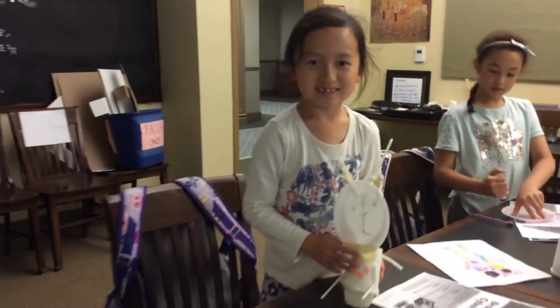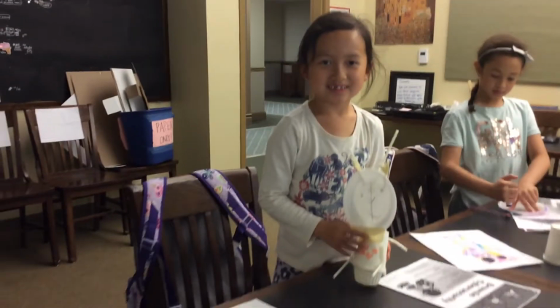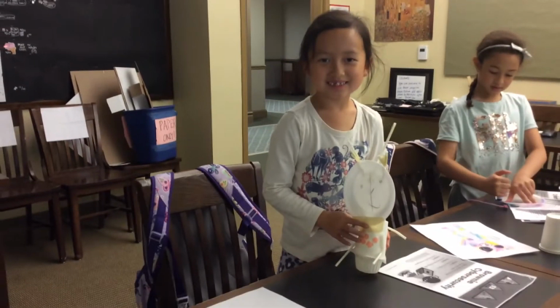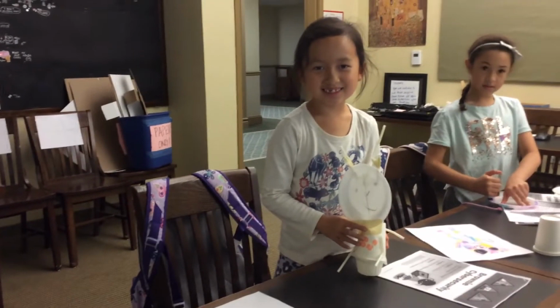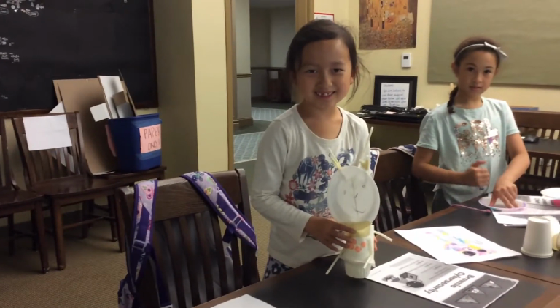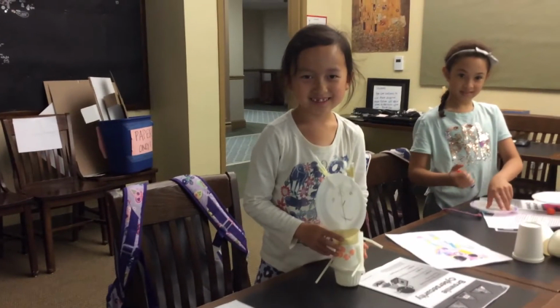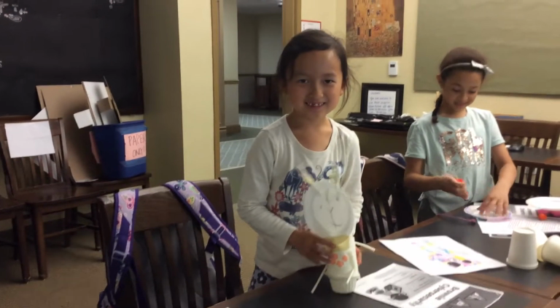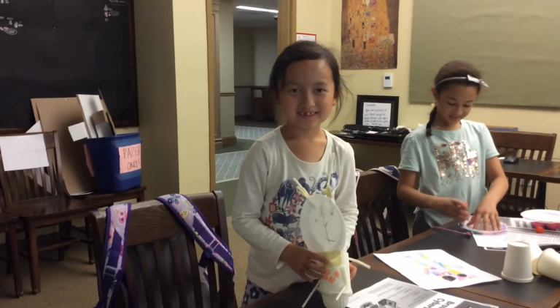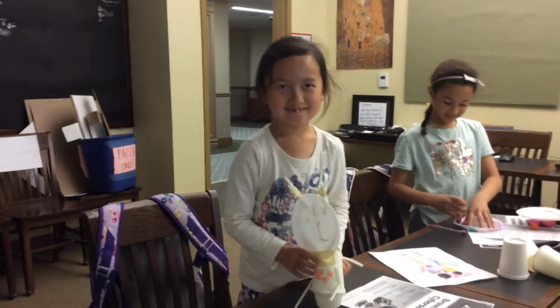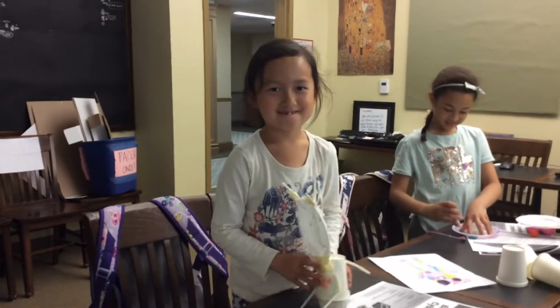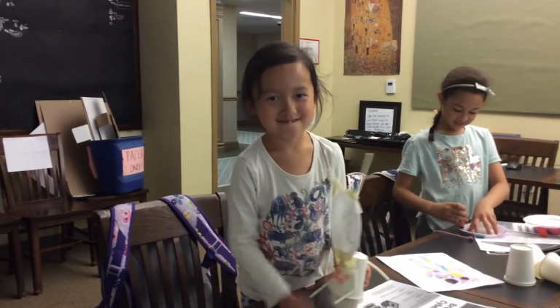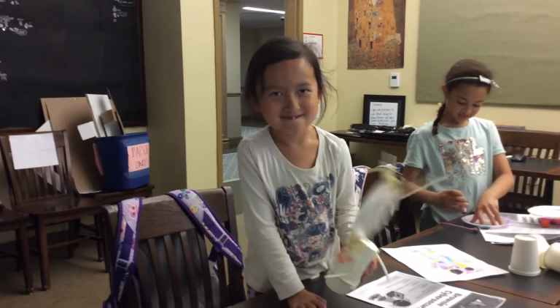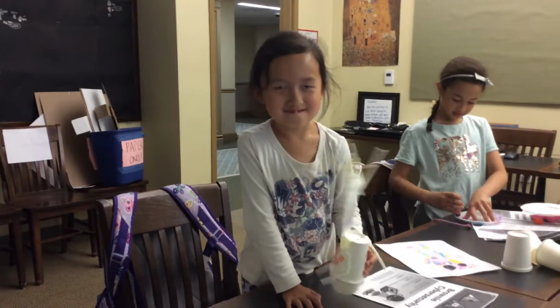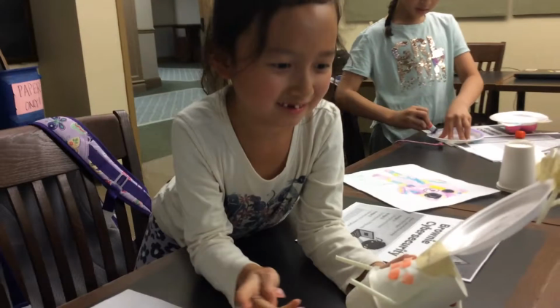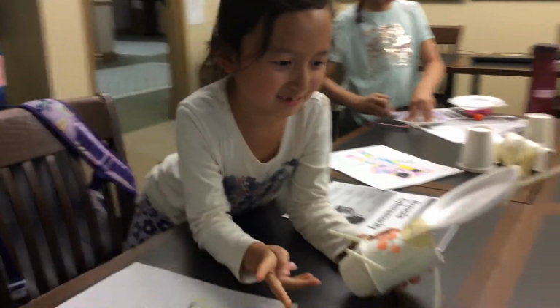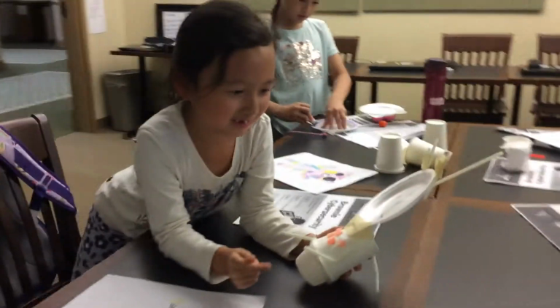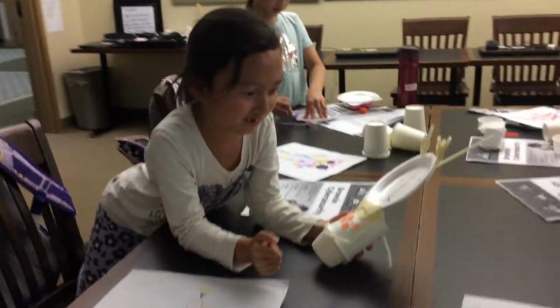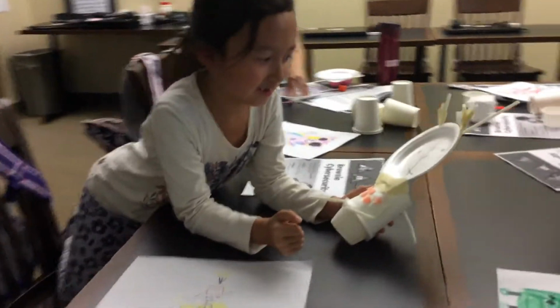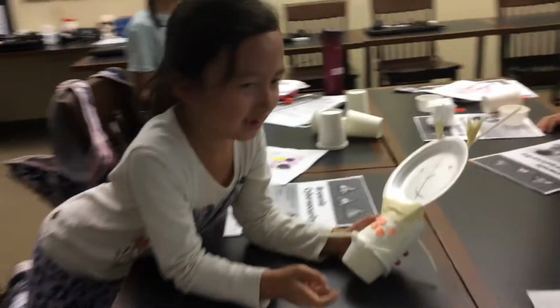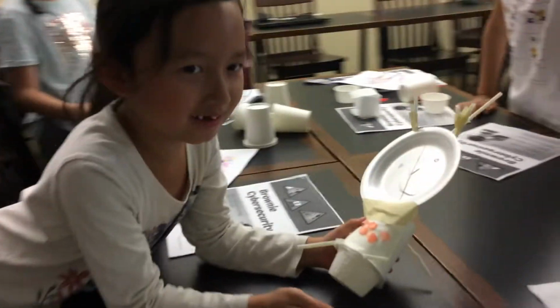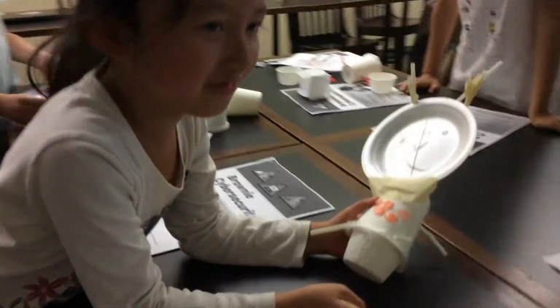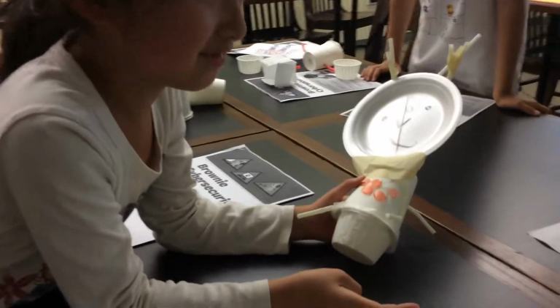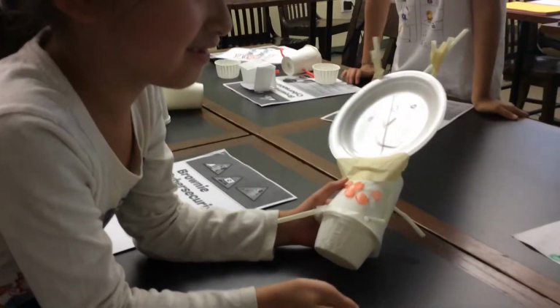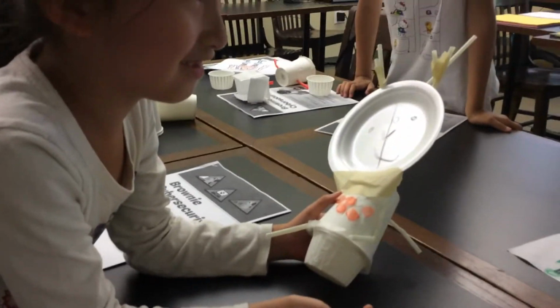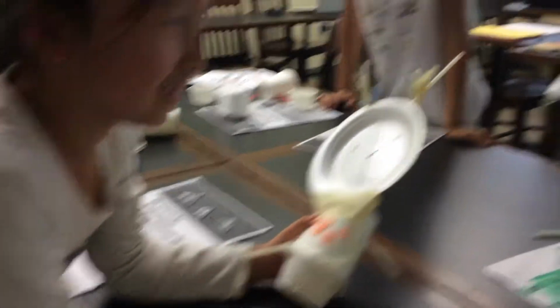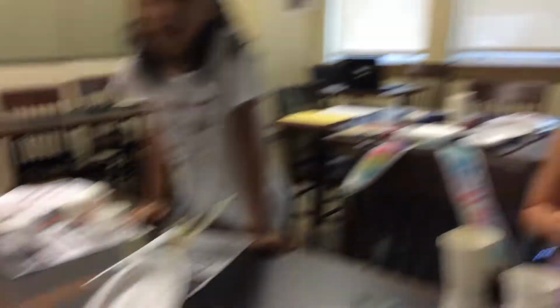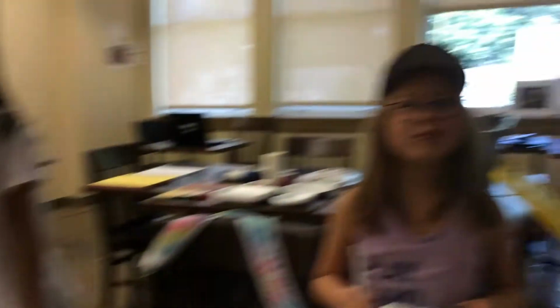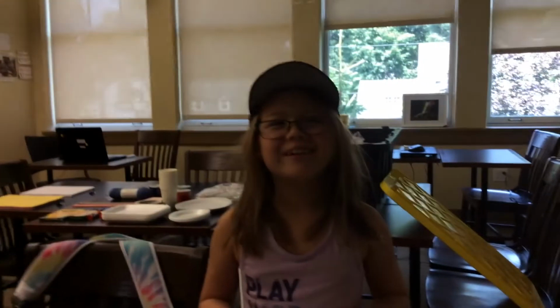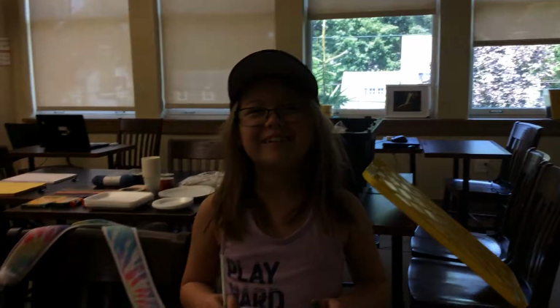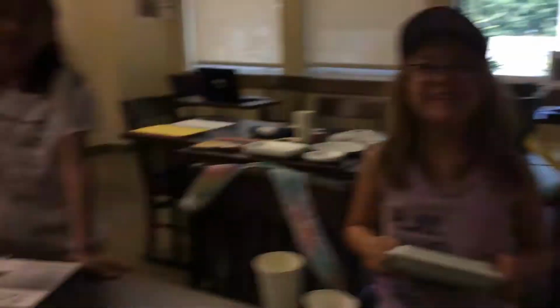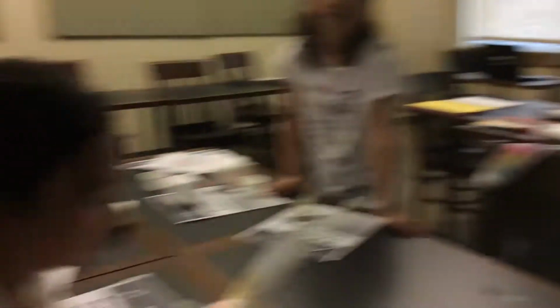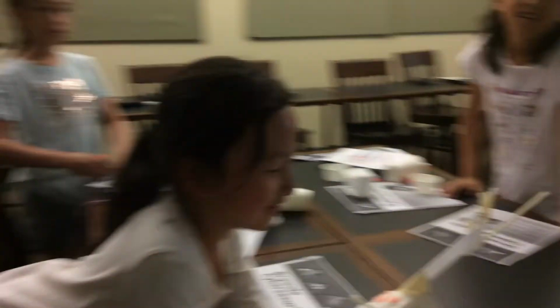It isn't done. Yeah, it's done. What are you making? He's making an idea robot. An idea robot?